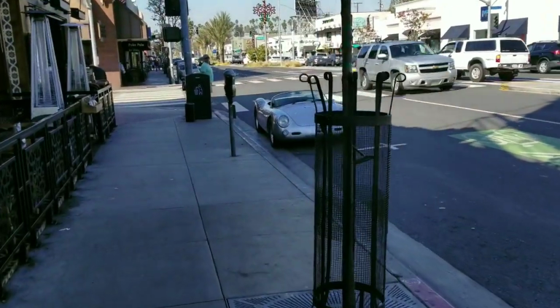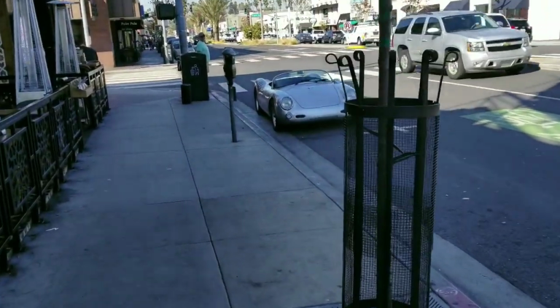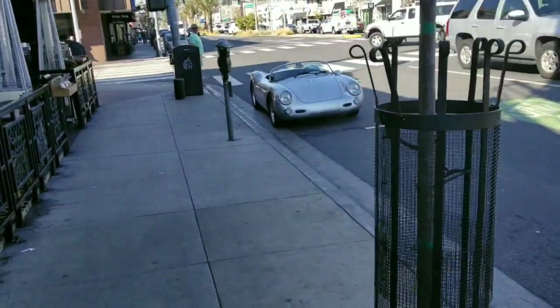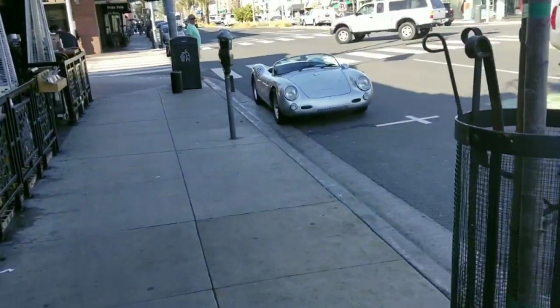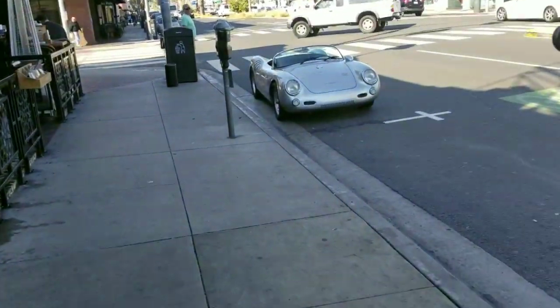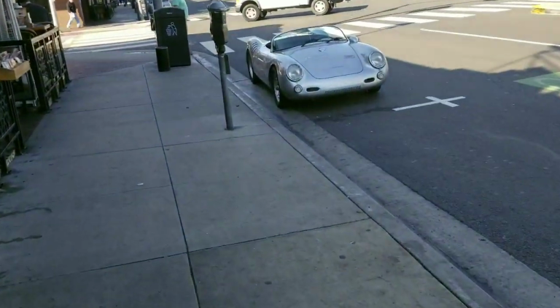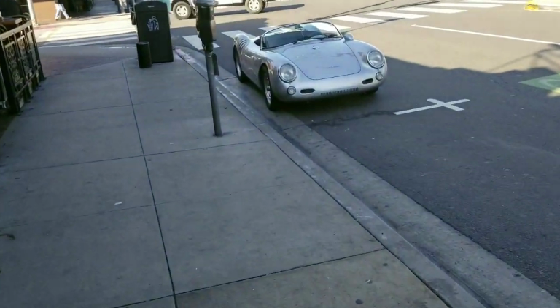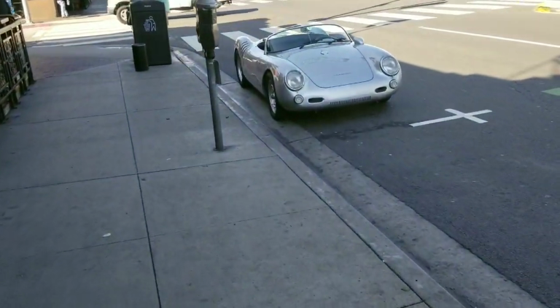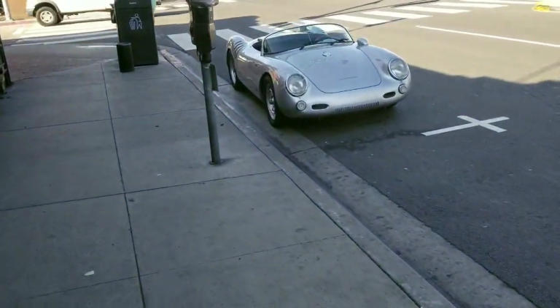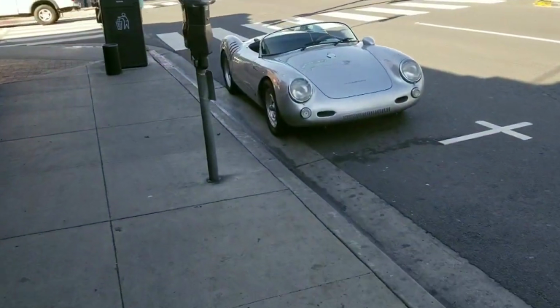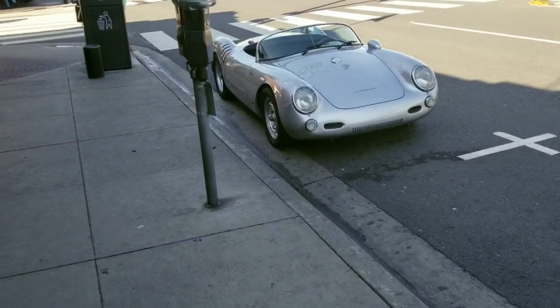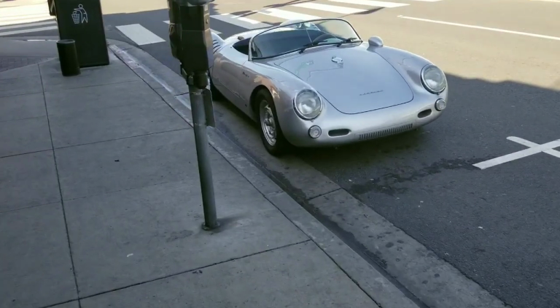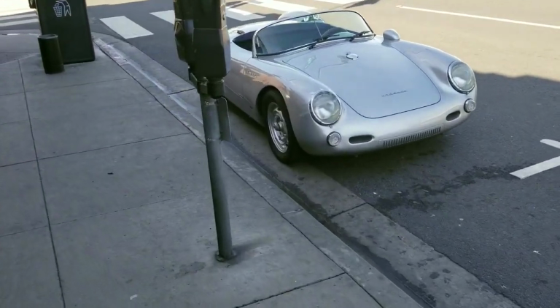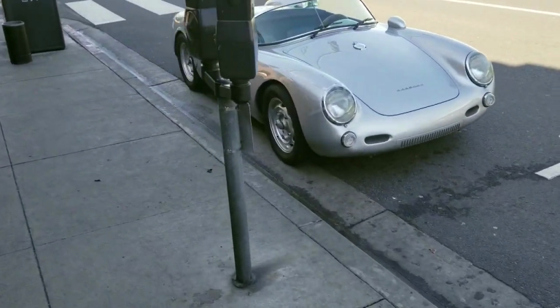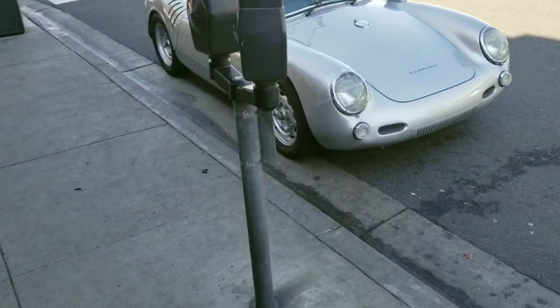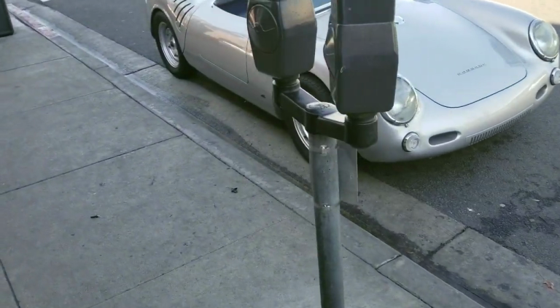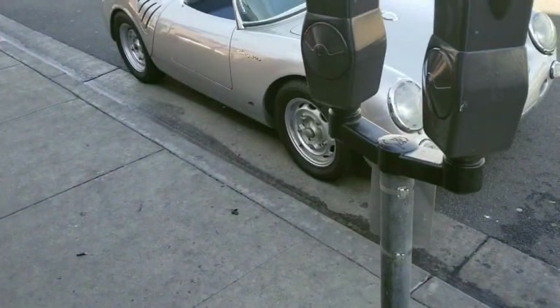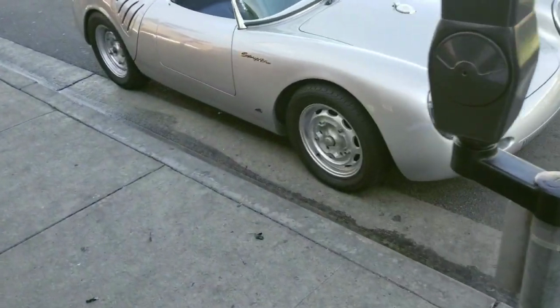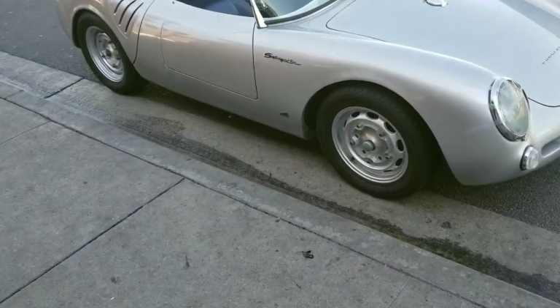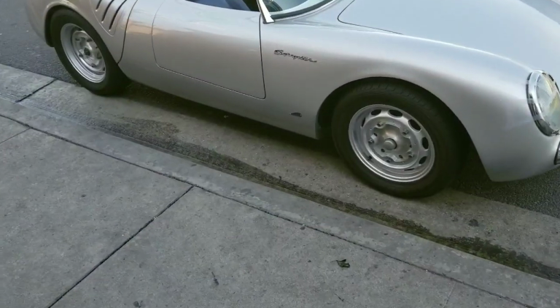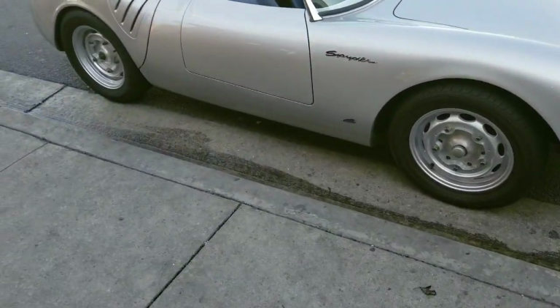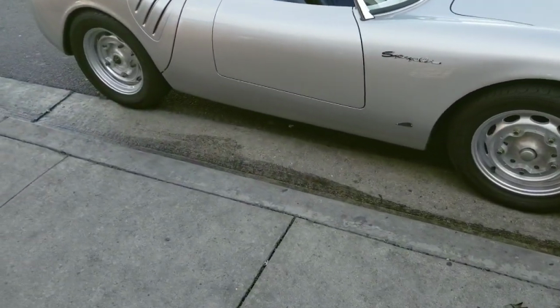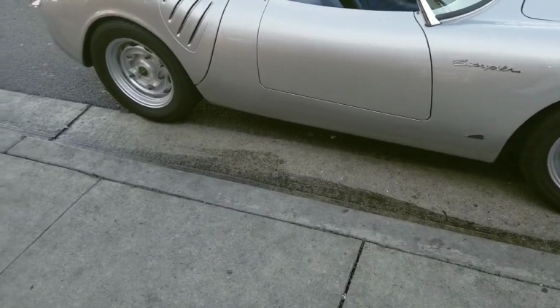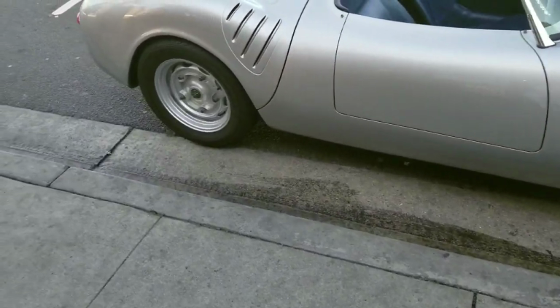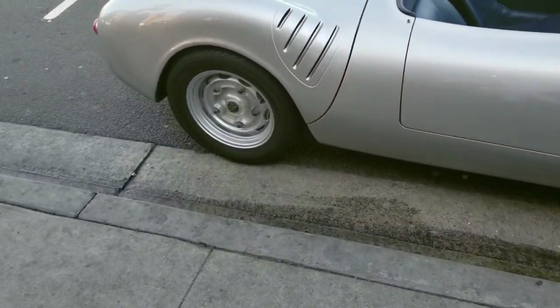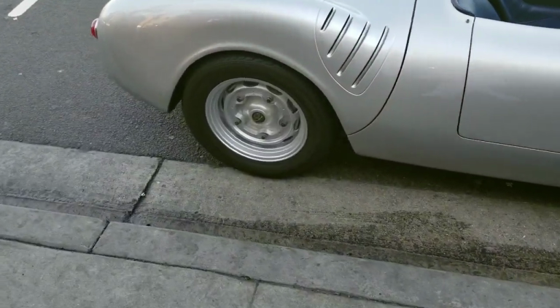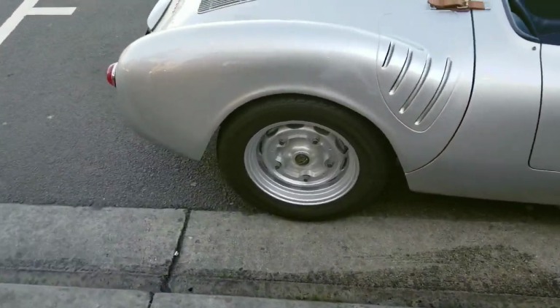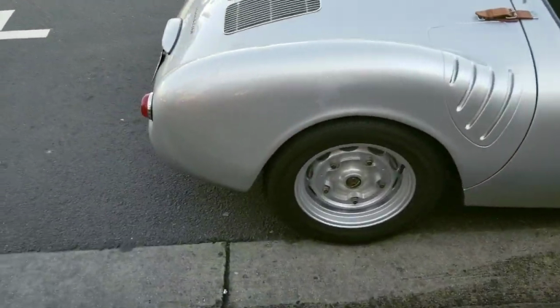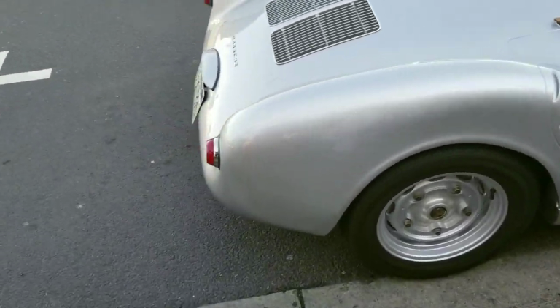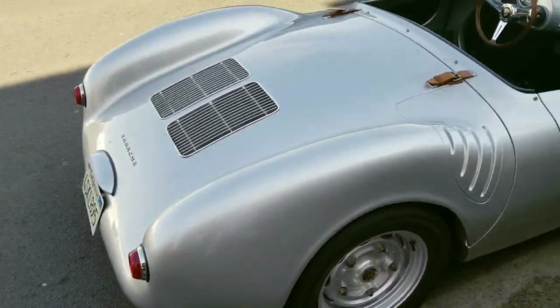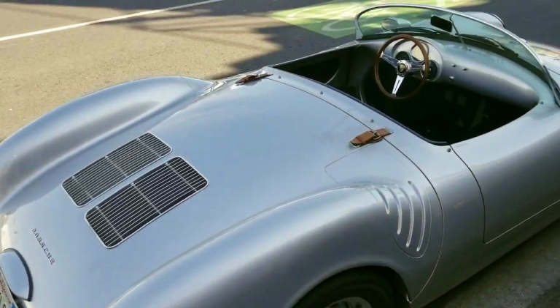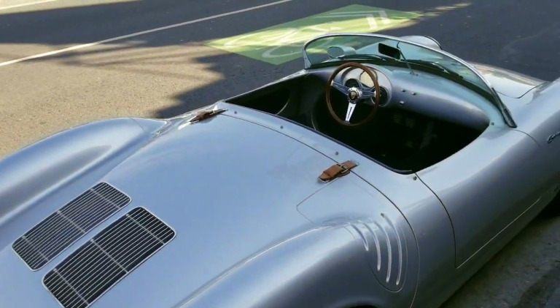All right, so I found this really cool looking little gem here — a Spyder 550 Porsche replica, obviously. You probably wouldn't see one of these in real life, but really cool car.